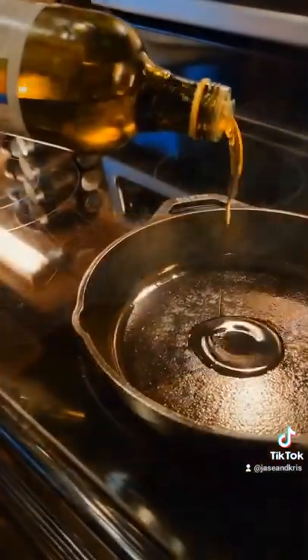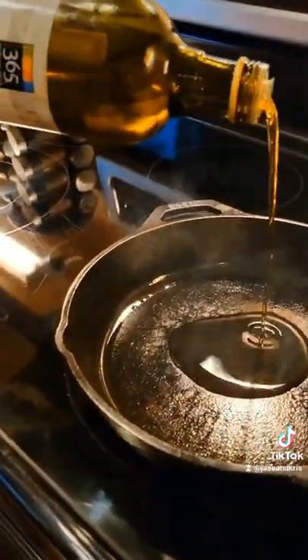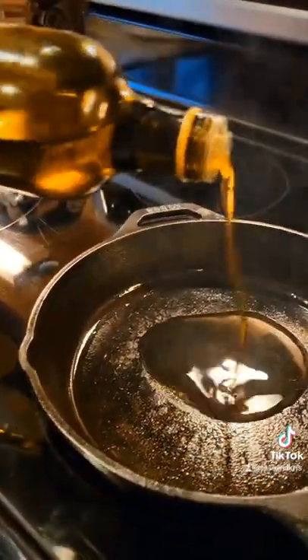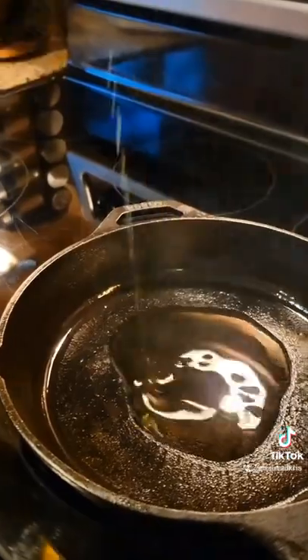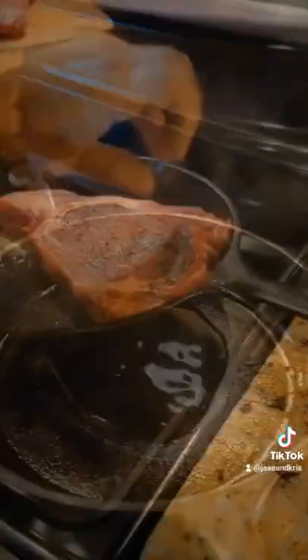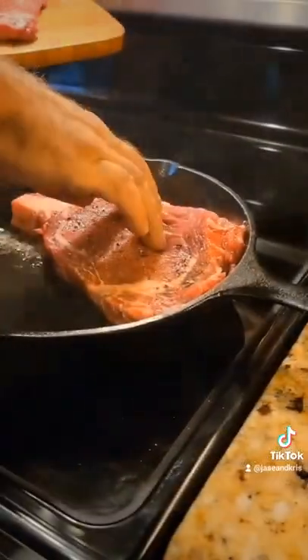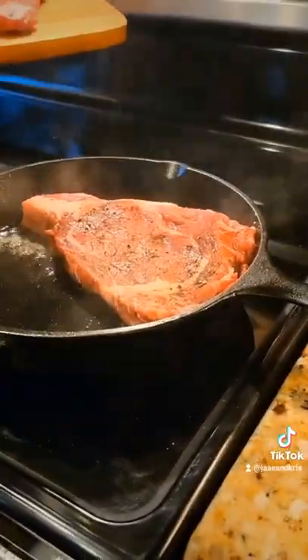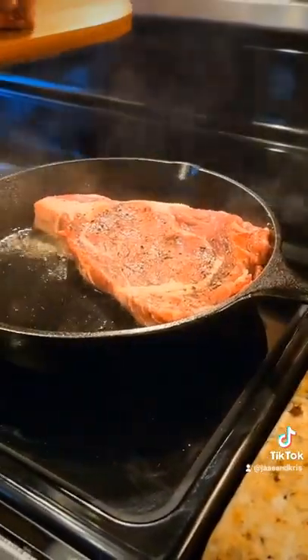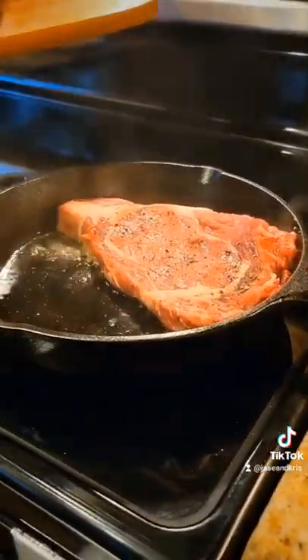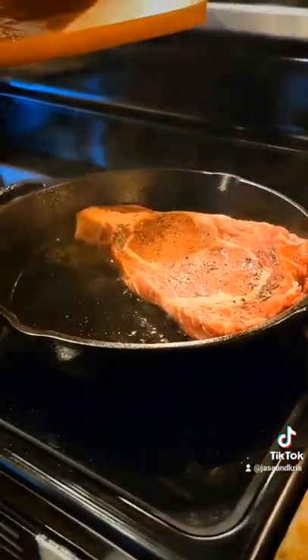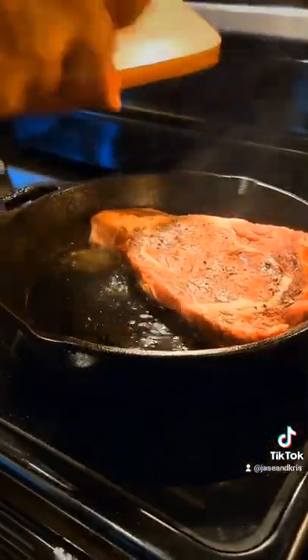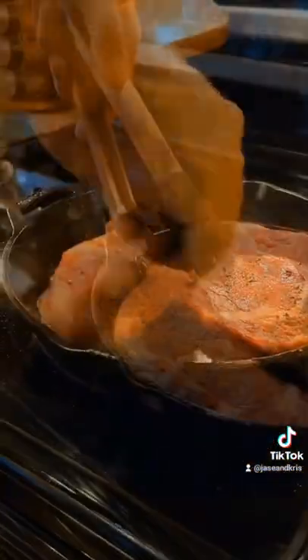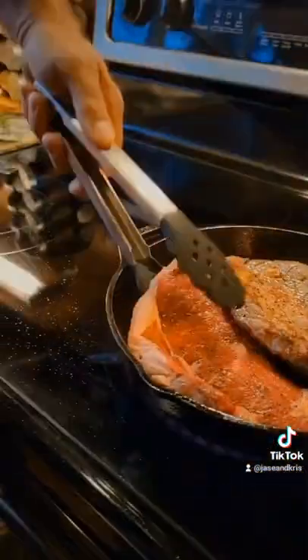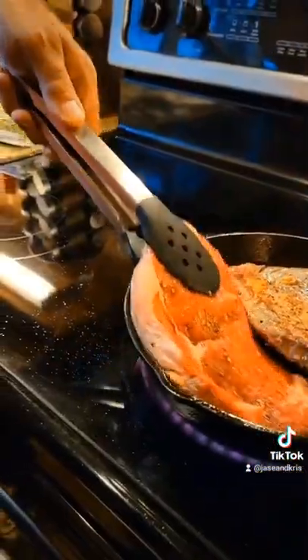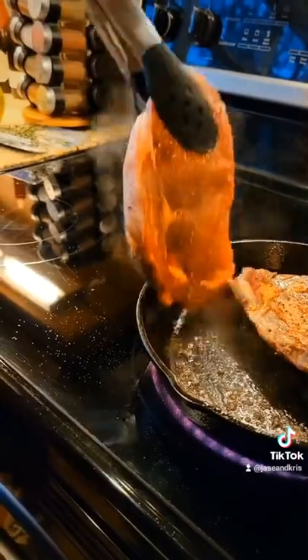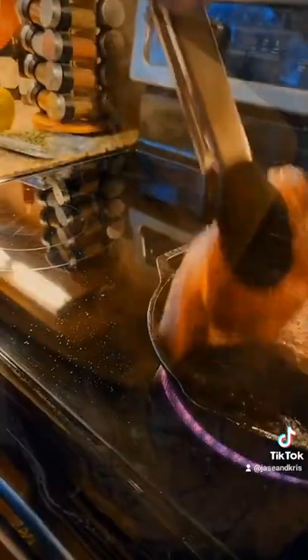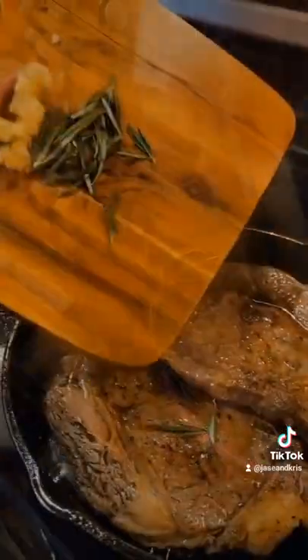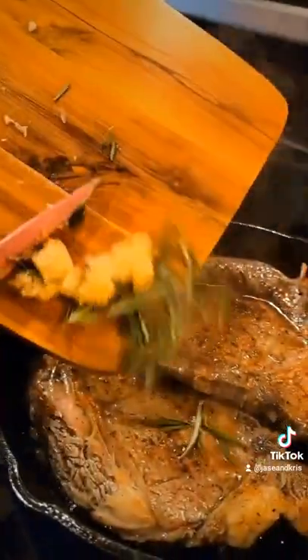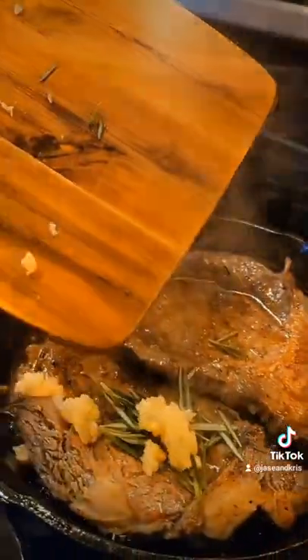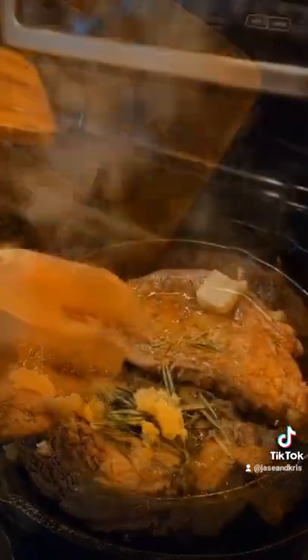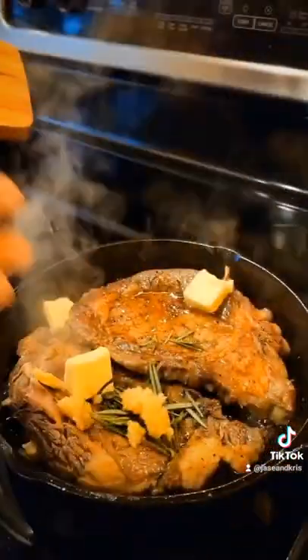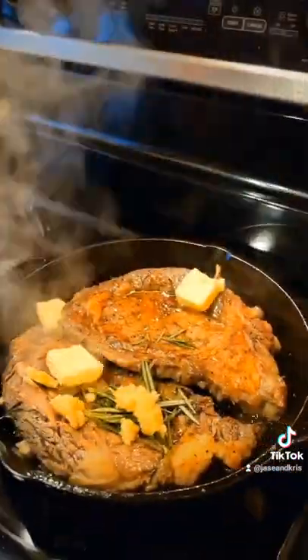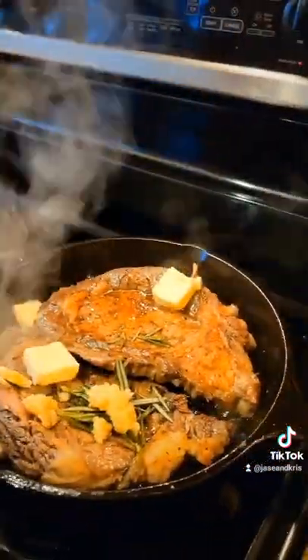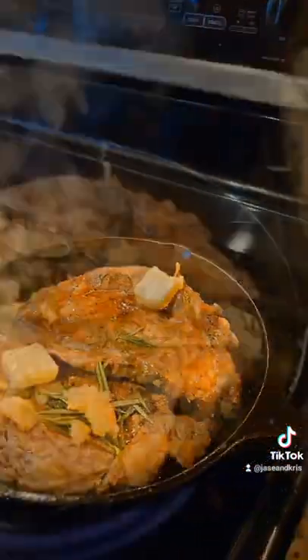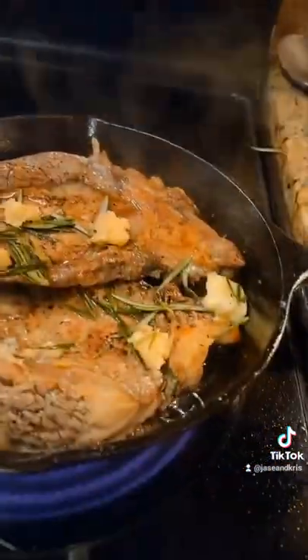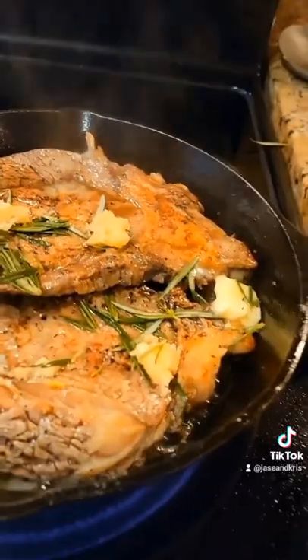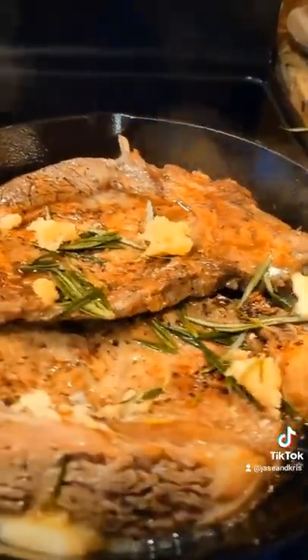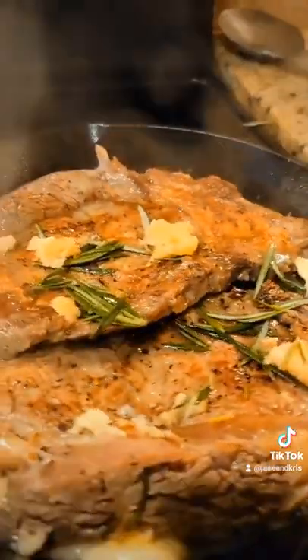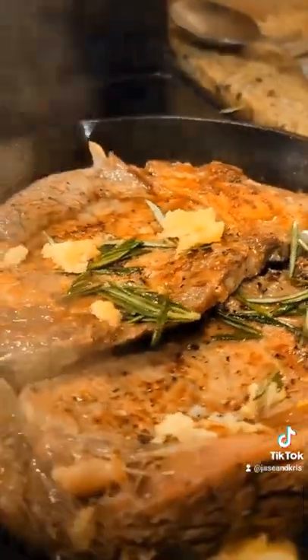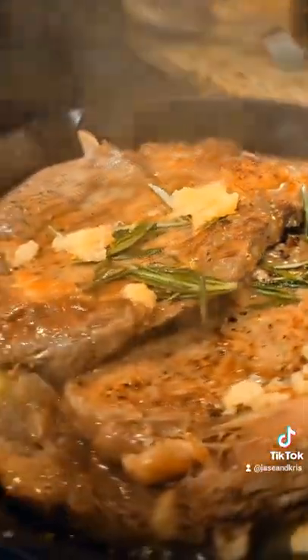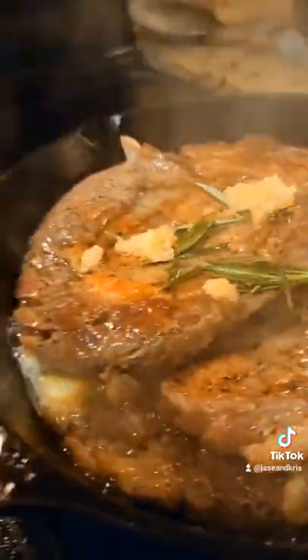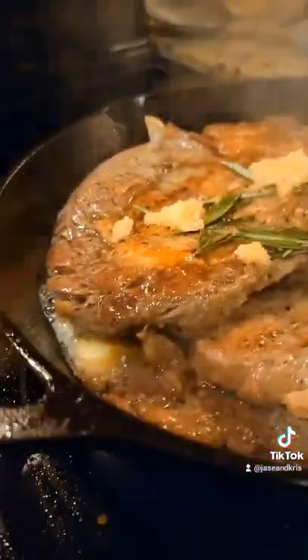High heat oil in your skillet. That's music to my ears. You want to do about three to four minutes per side, depending upon how you like it. Lower heat, add your garlic rosemary butter for basting. Pull it and let it rest.